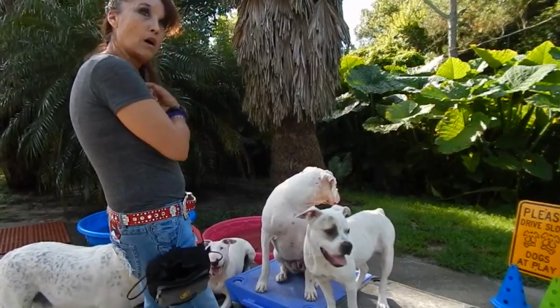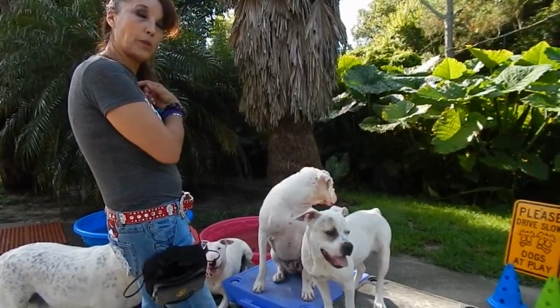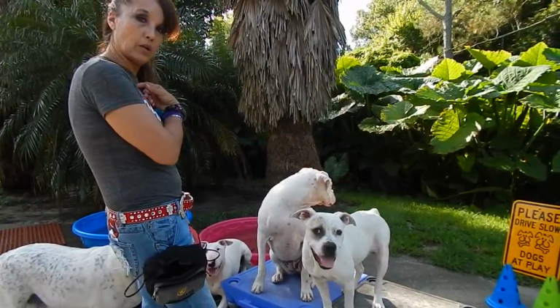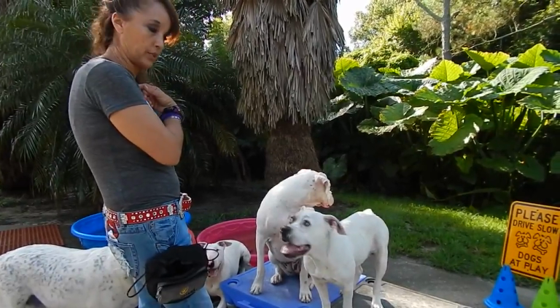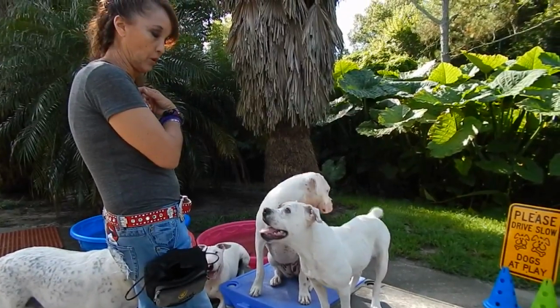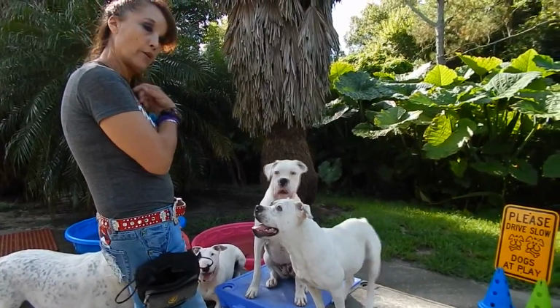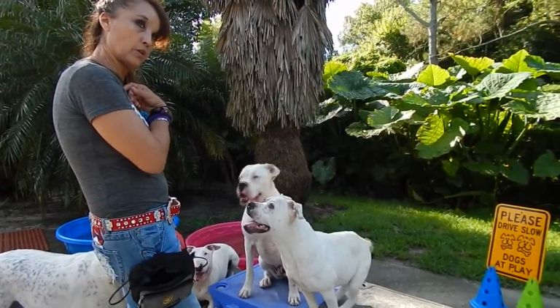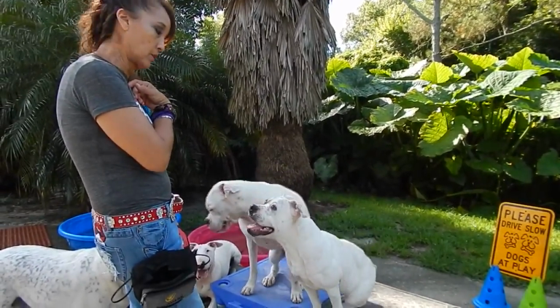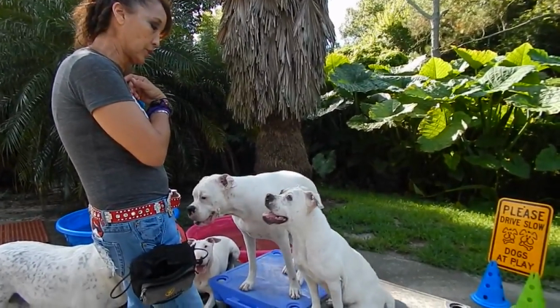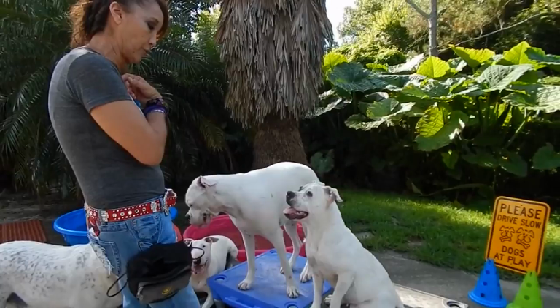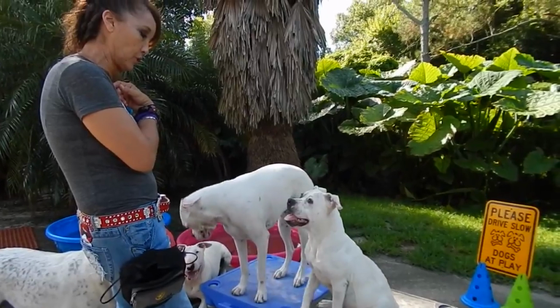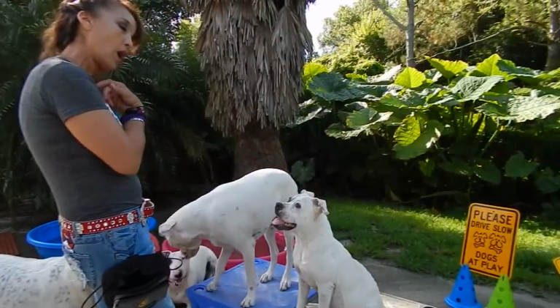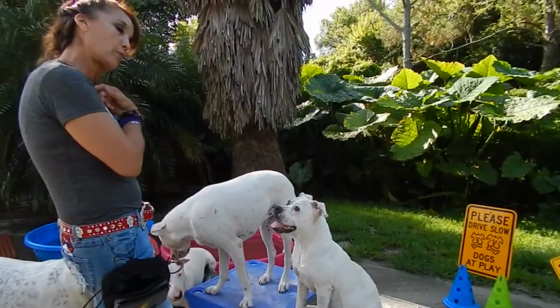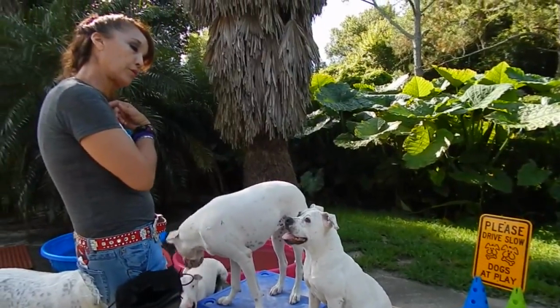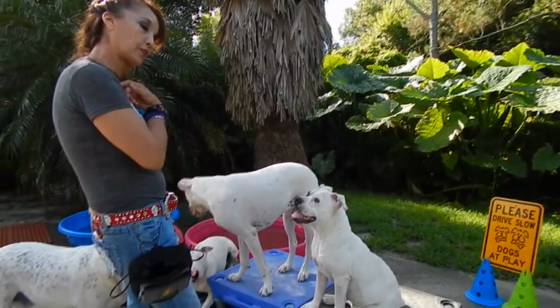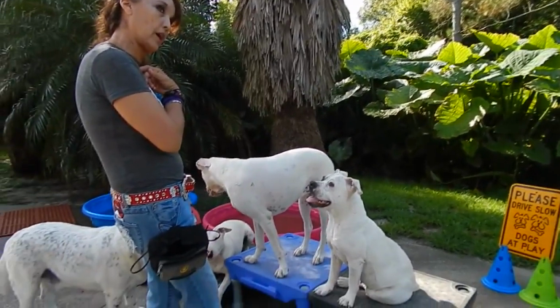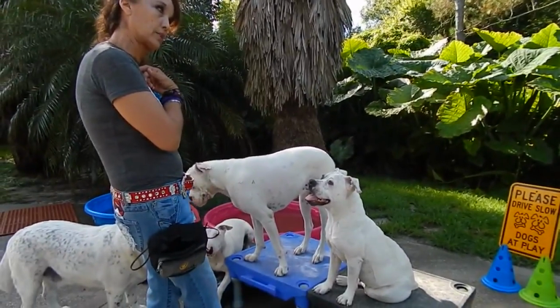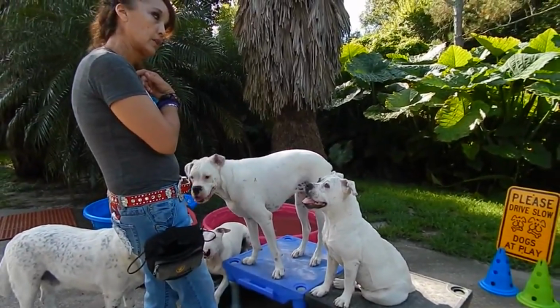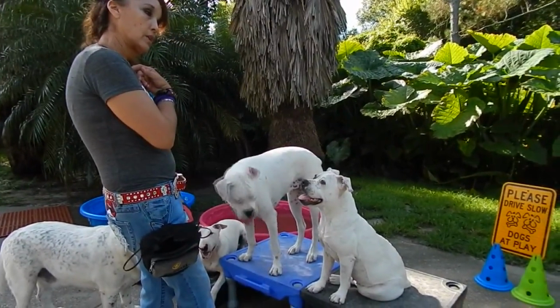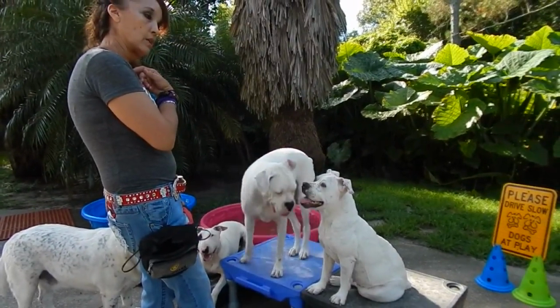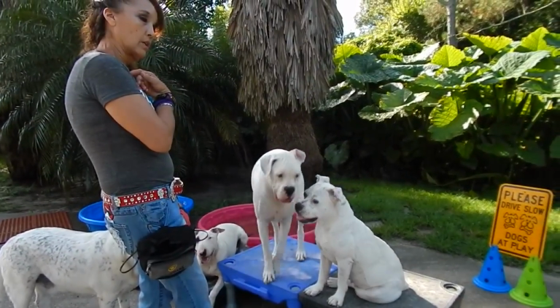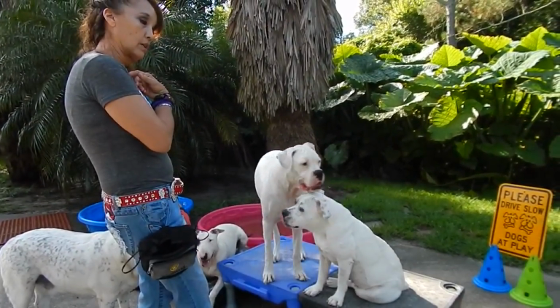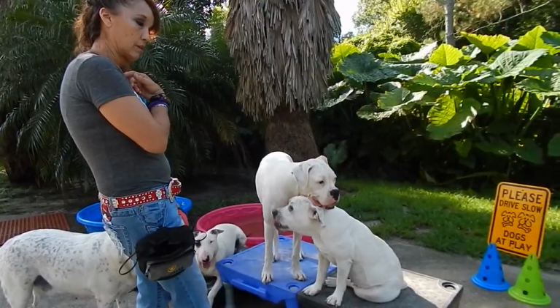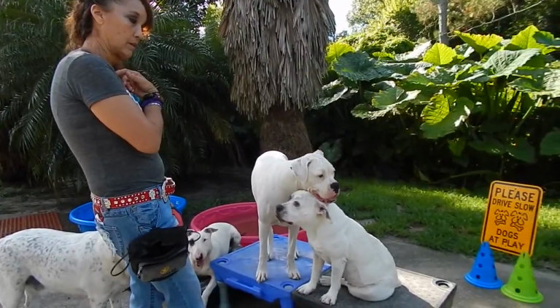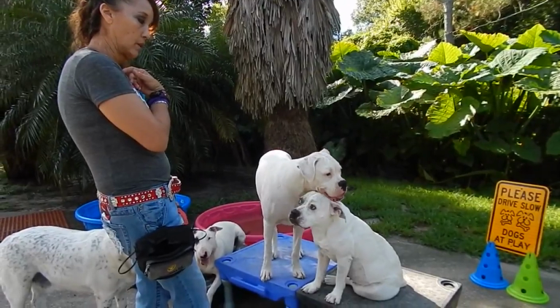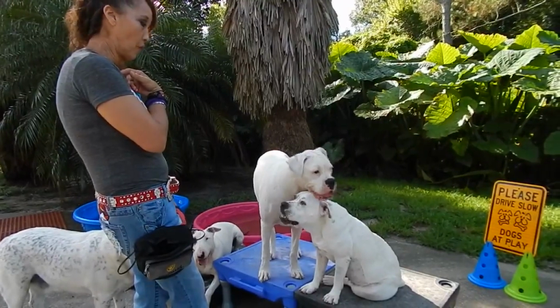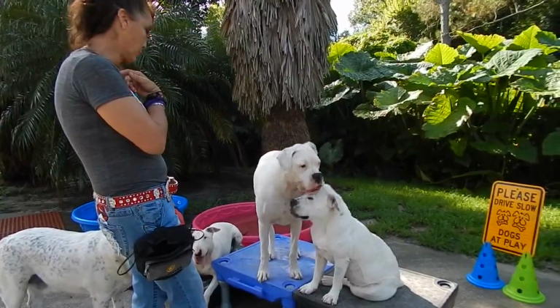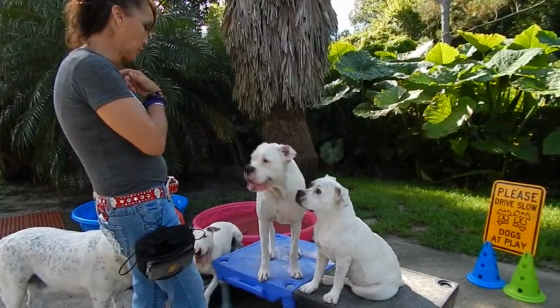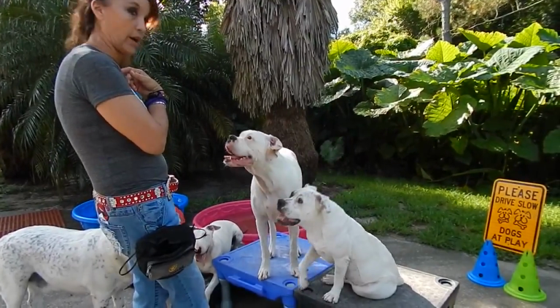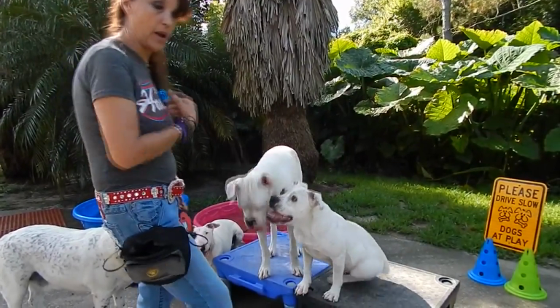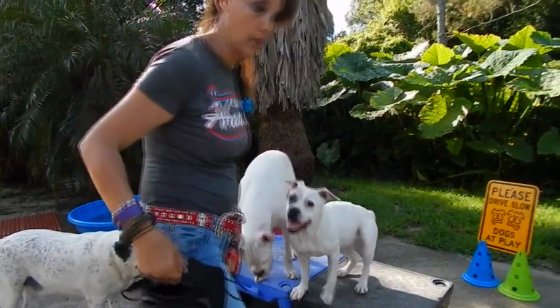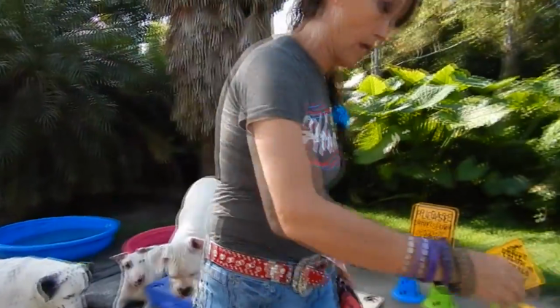Hi guys, we're back with how to train deaf dogs and Fernando, I'm going to use this video for you. I want you to think of it as, you know, if I'm always moving the dog out of my eye line.